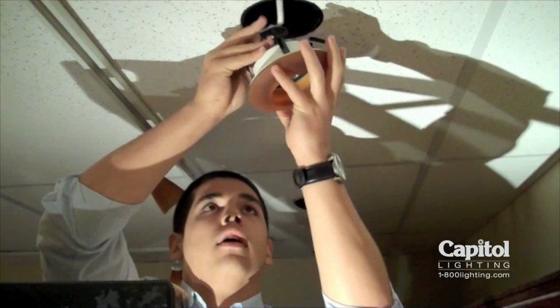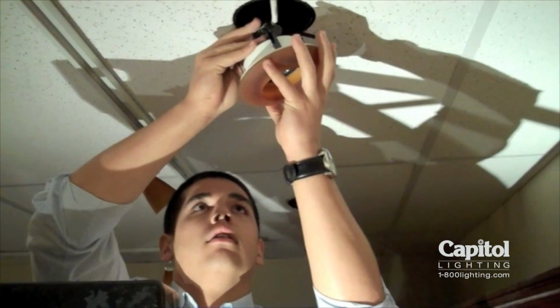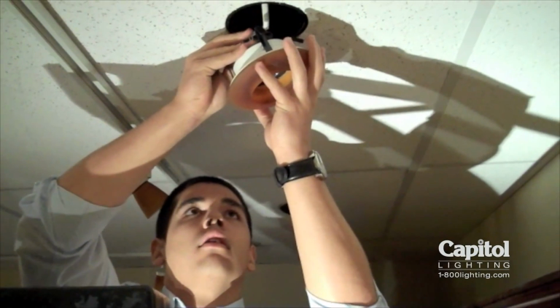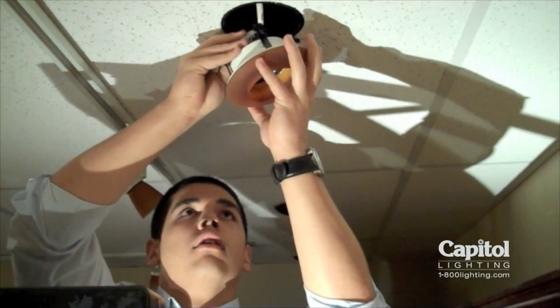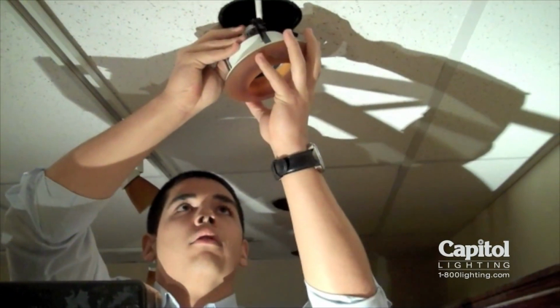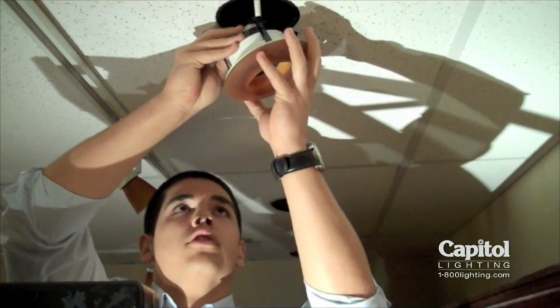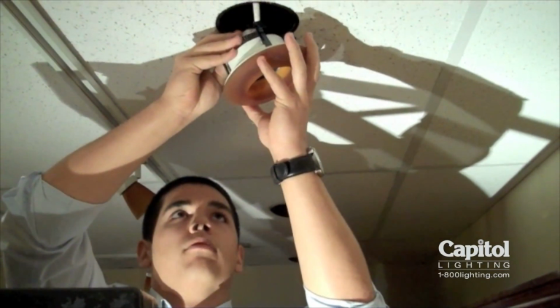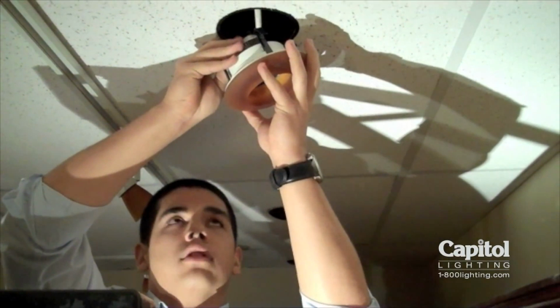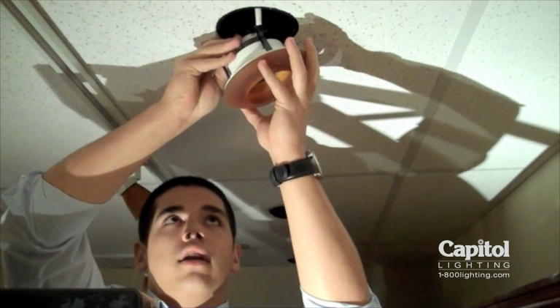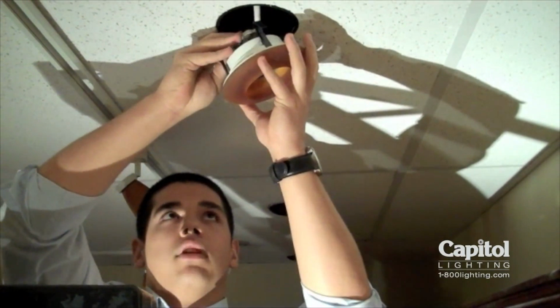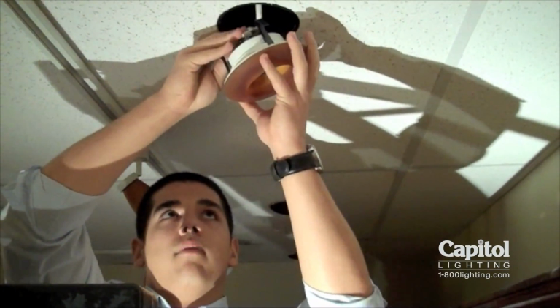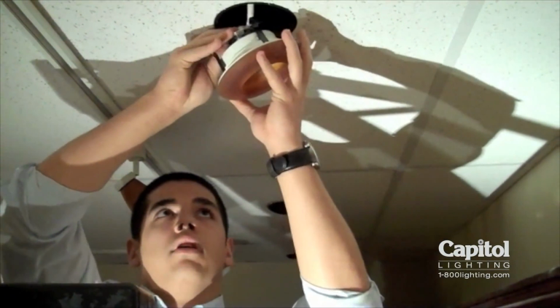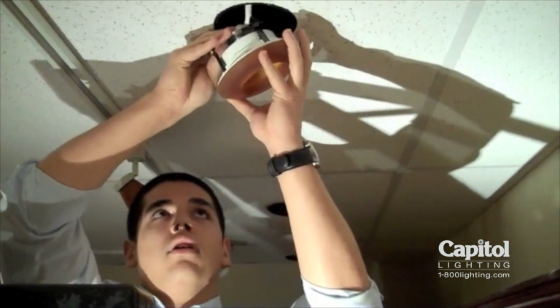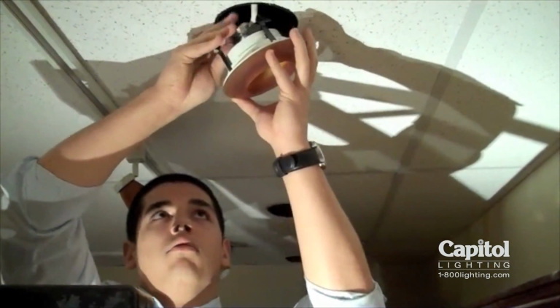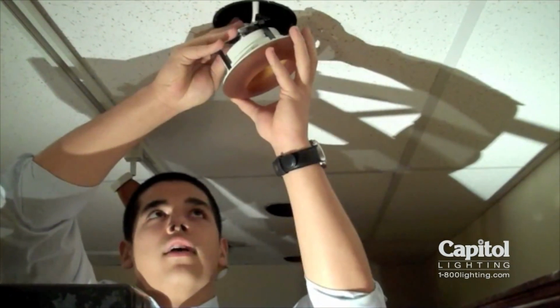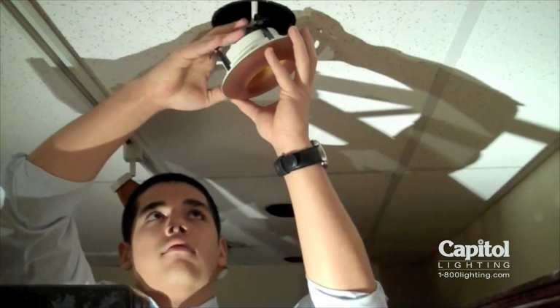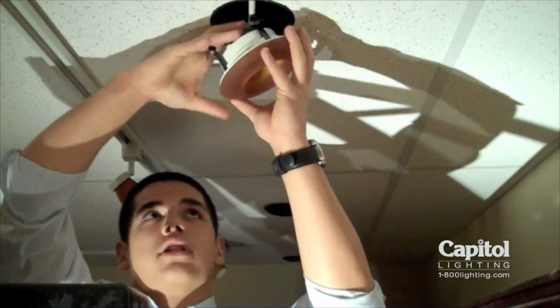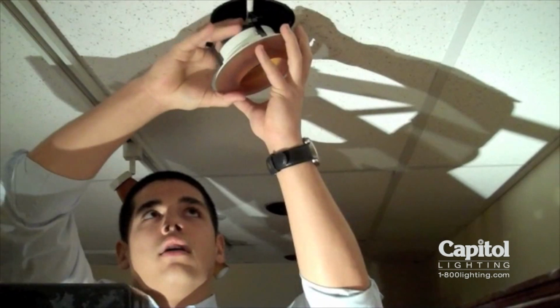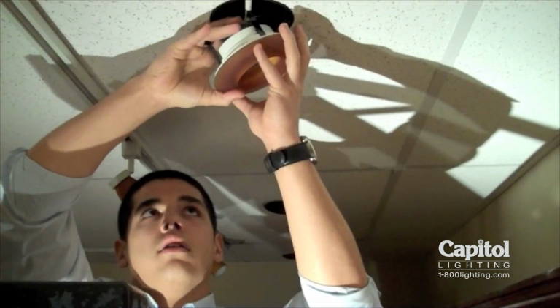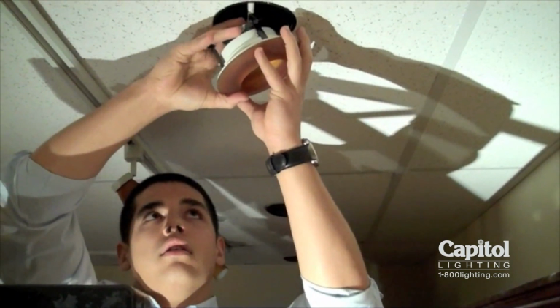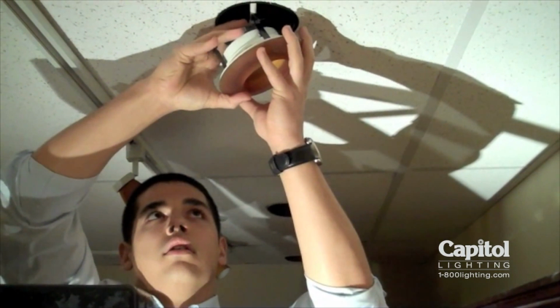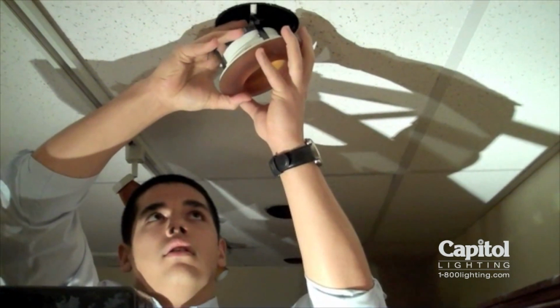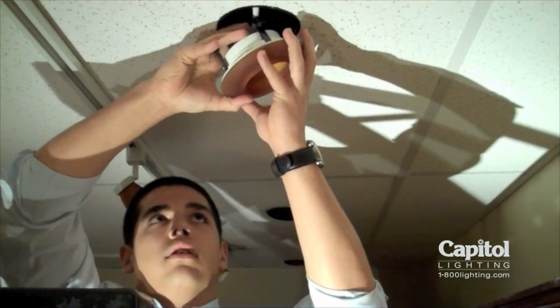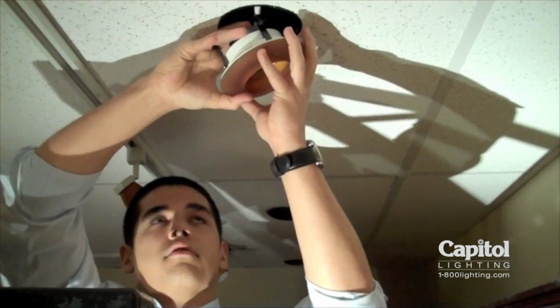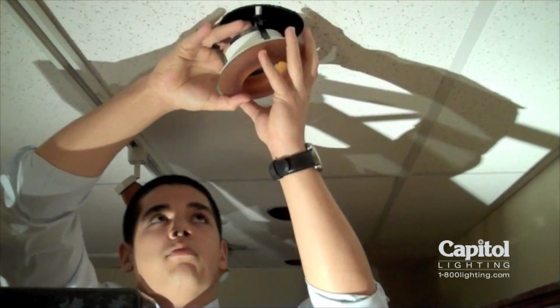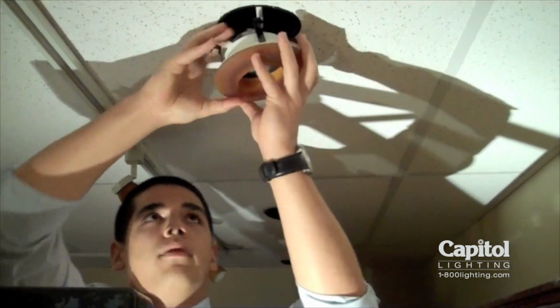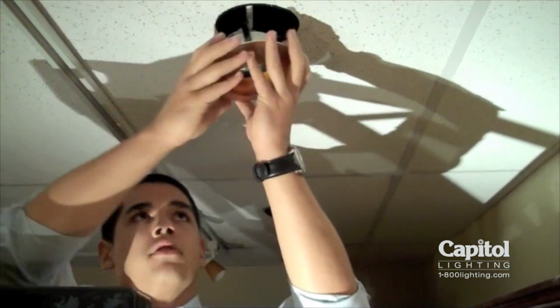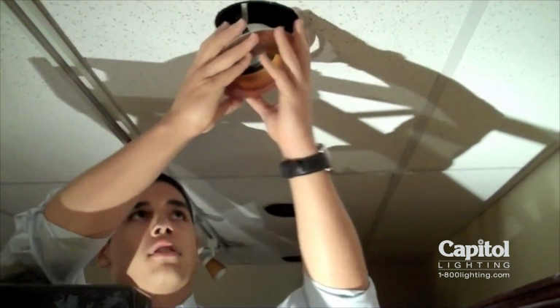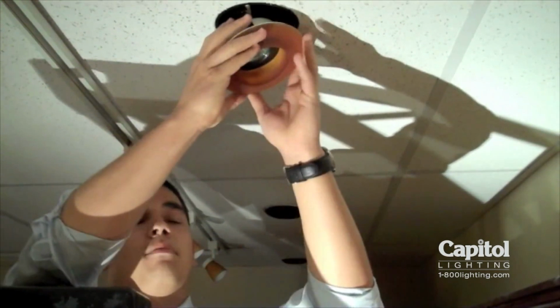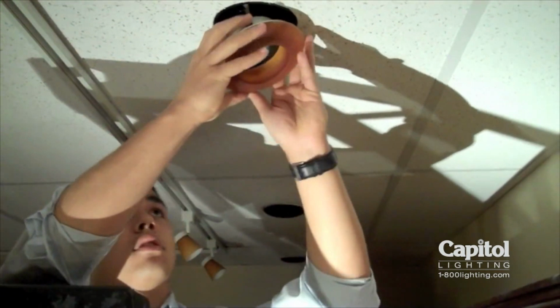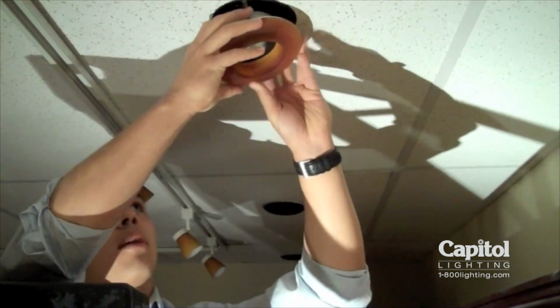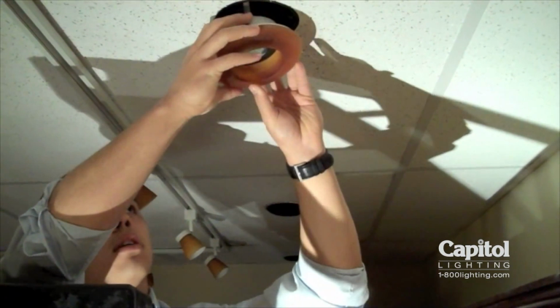Then we're going to reach up and just line up the lamp with that ceramic socket. It has those nice bi-pins so it snaps in.